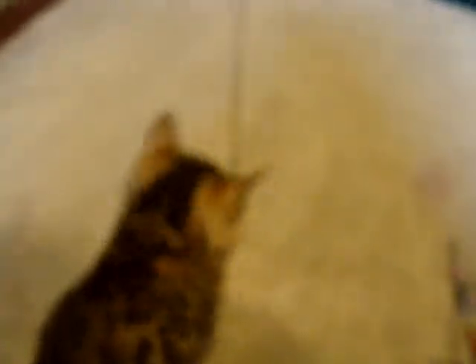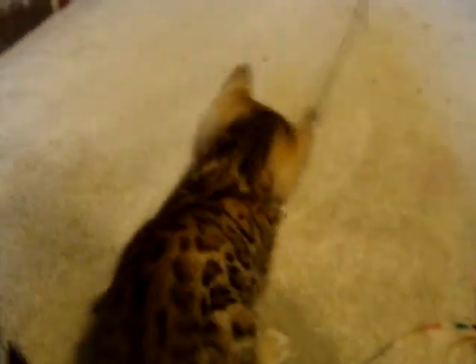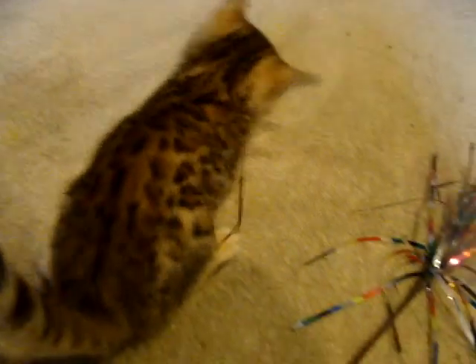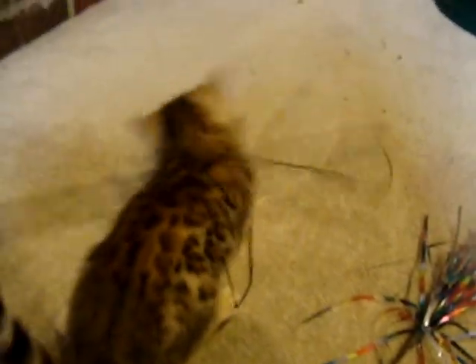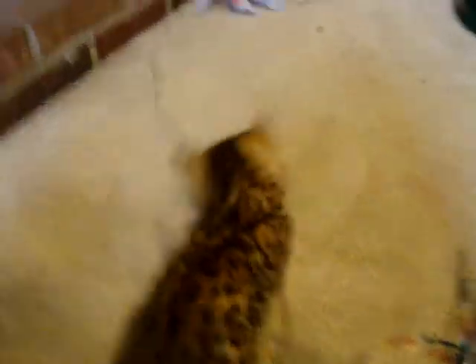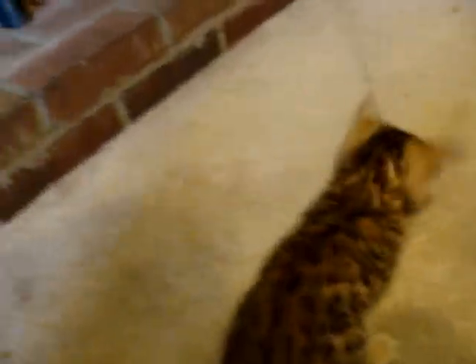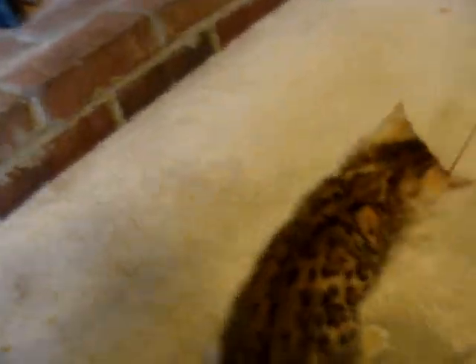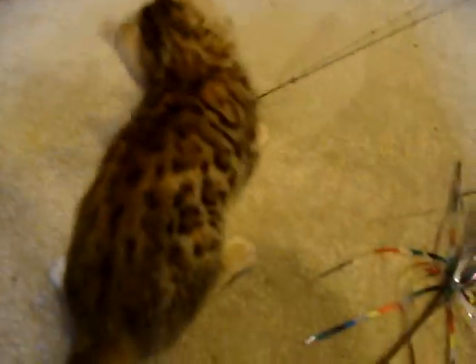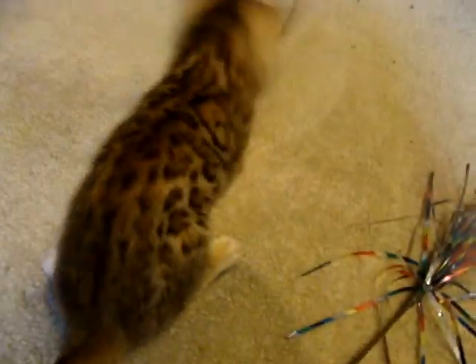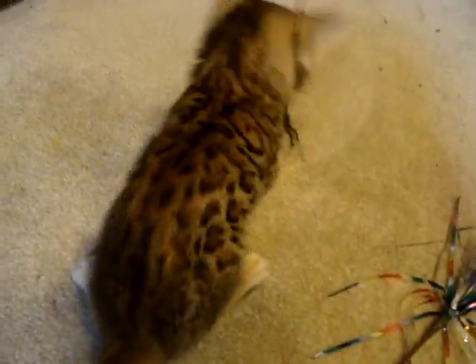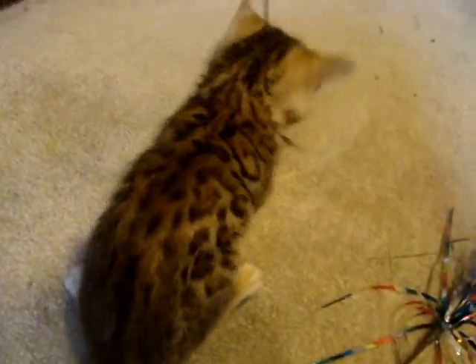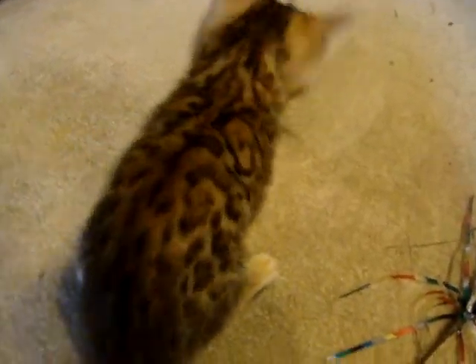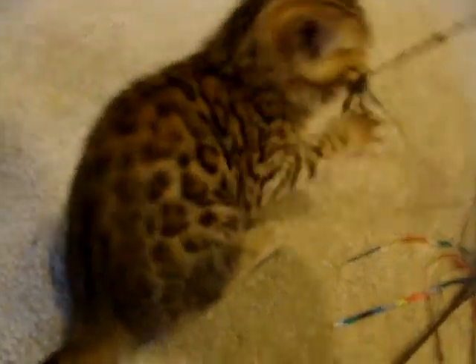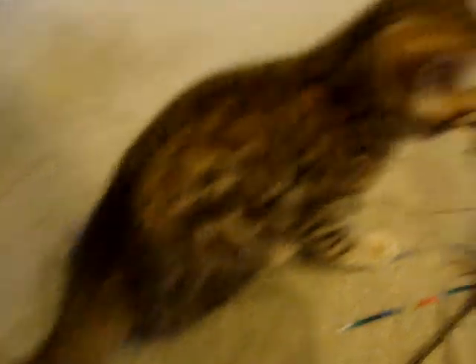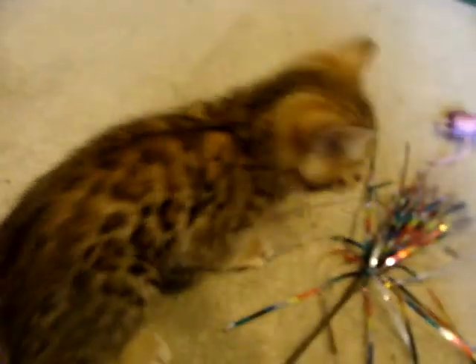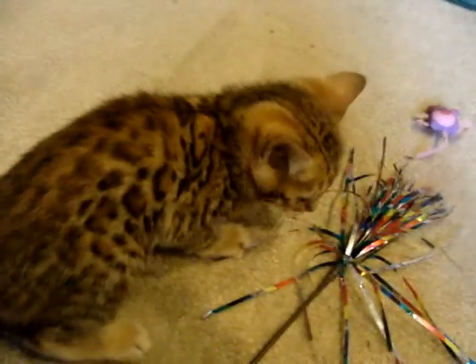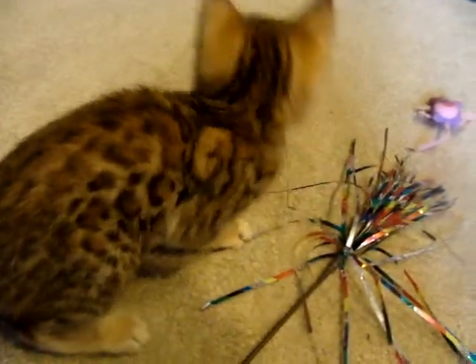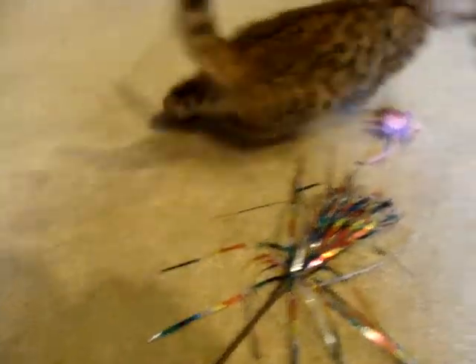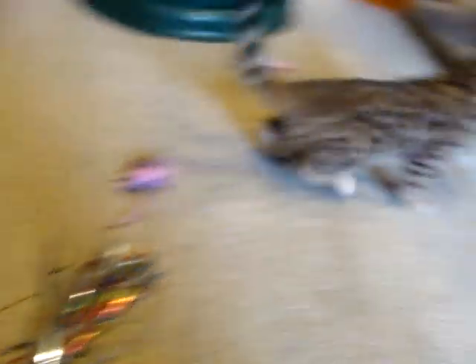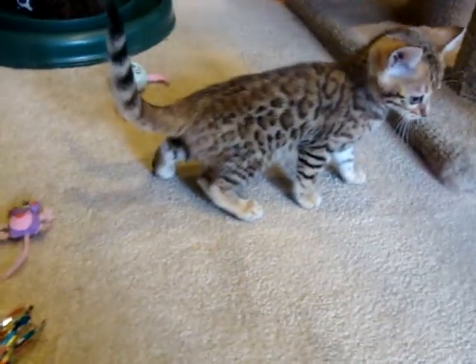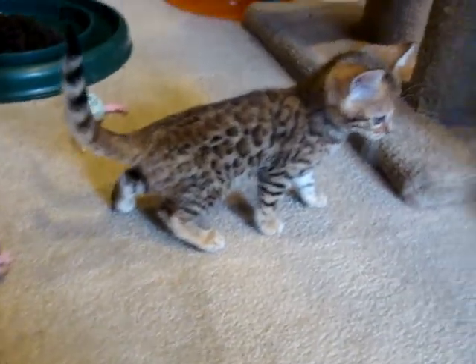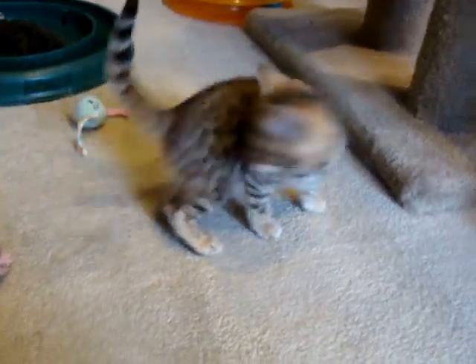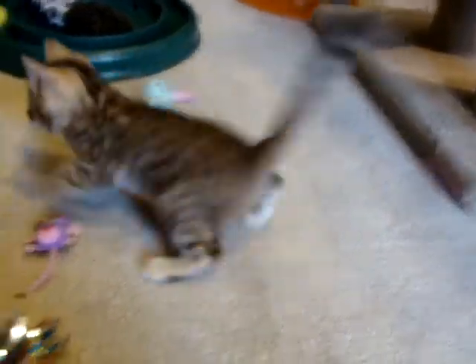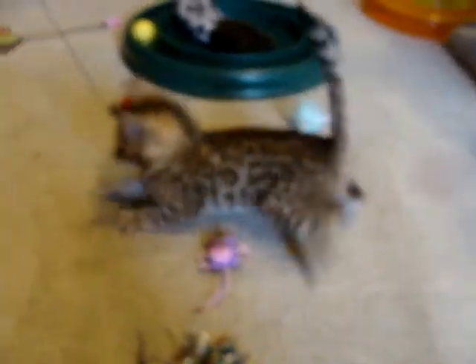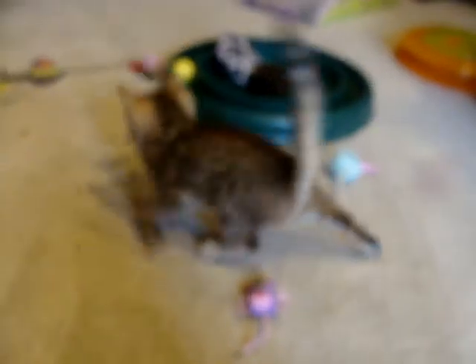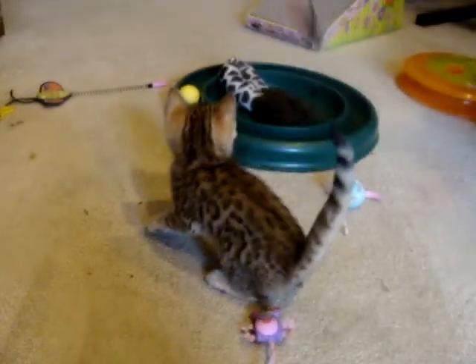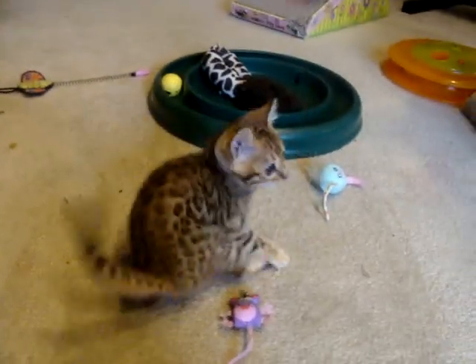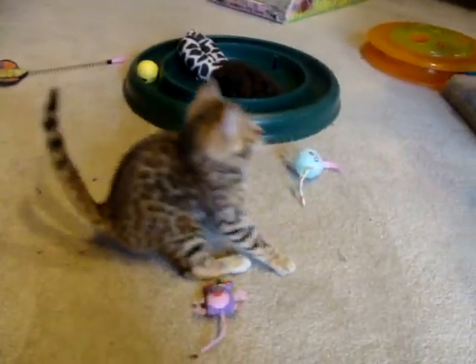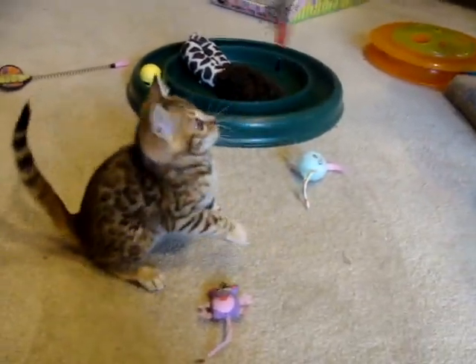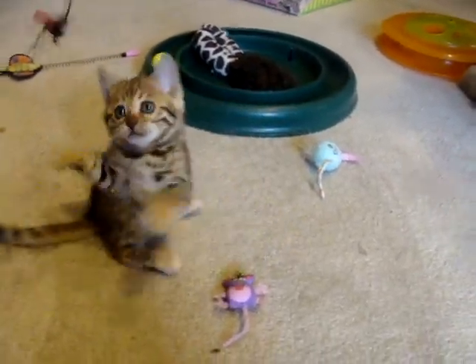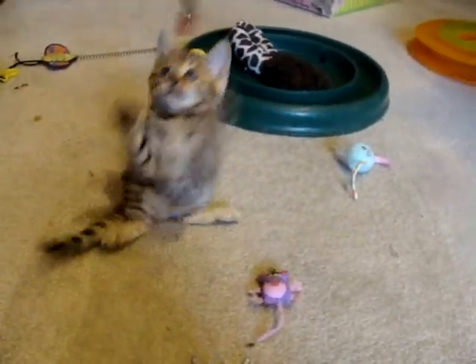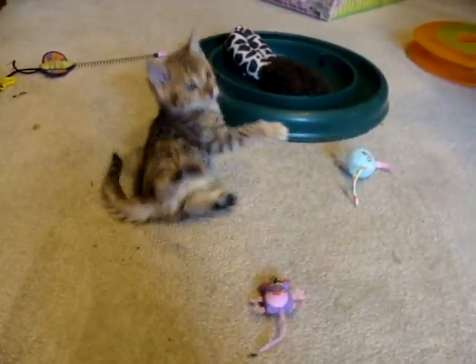She has so much personality. It's a lot of fun being with a little girl like this. And you can see she owns this toy — this is hers, nobody else's, just hers. Very, very cute. She's growing nicely.